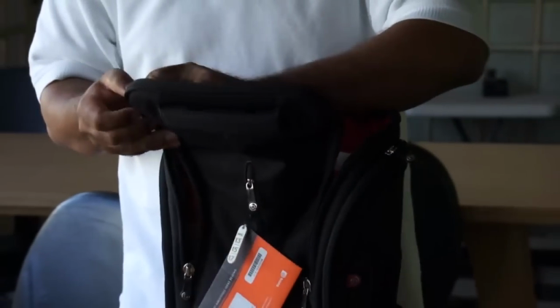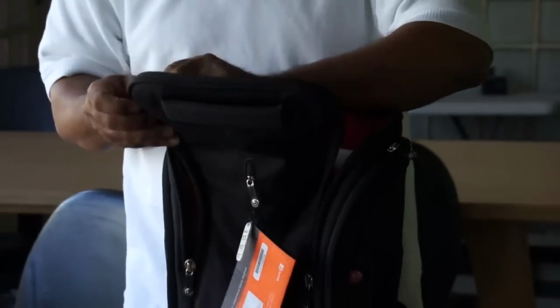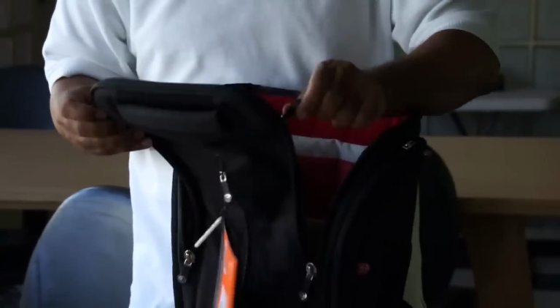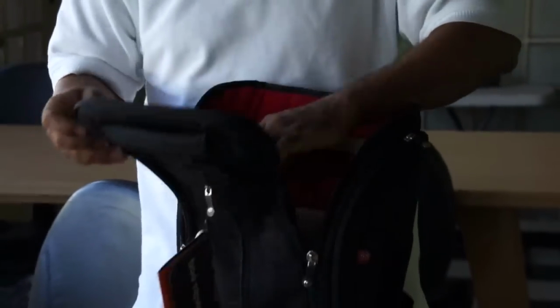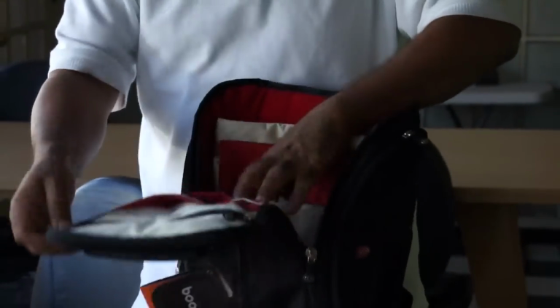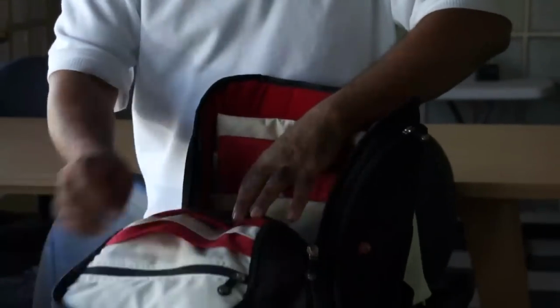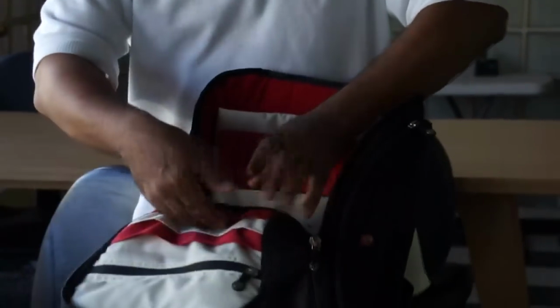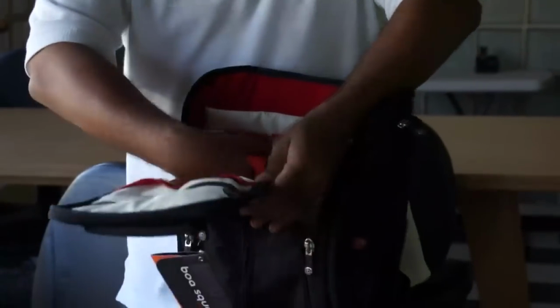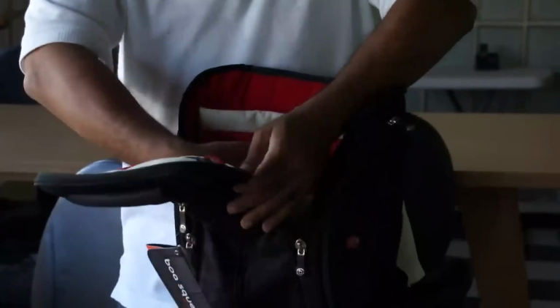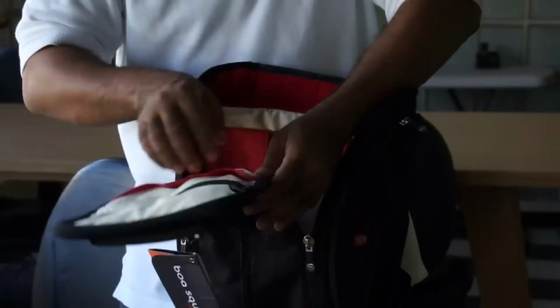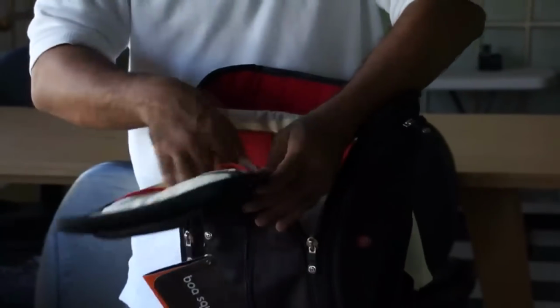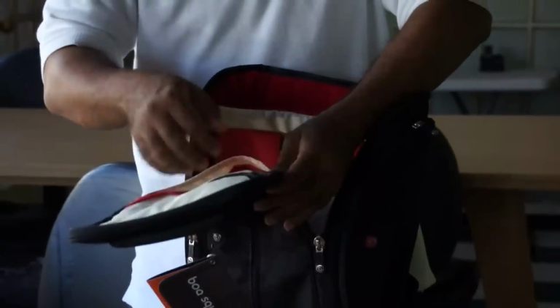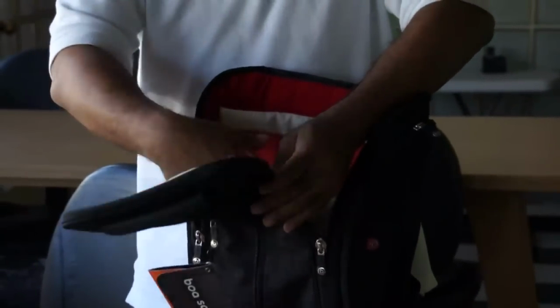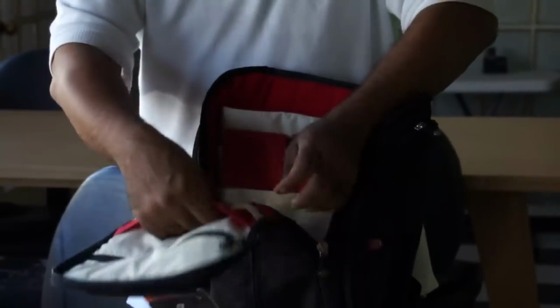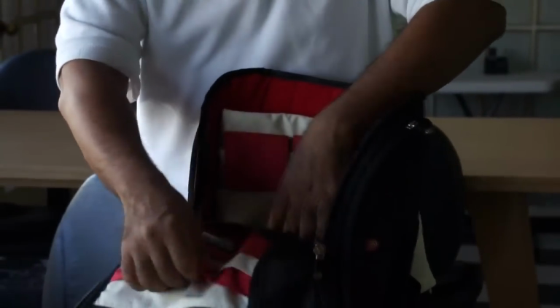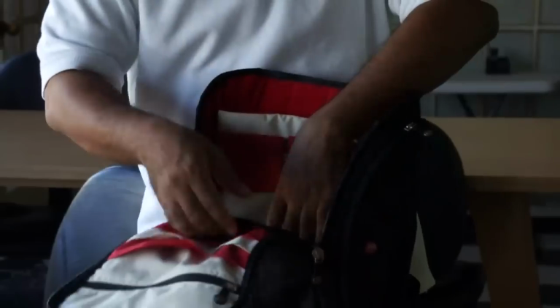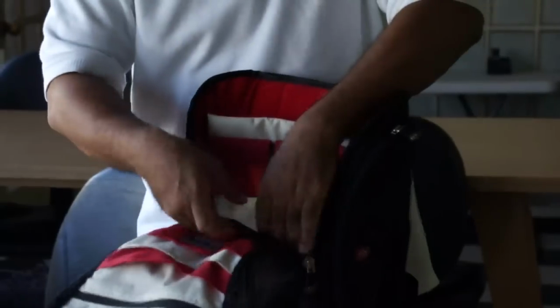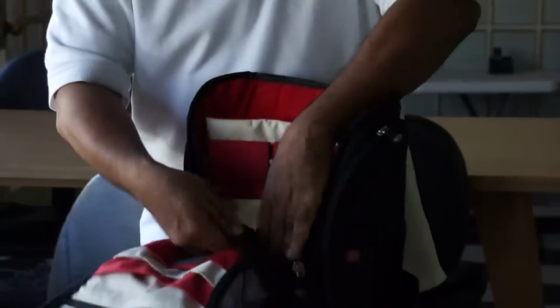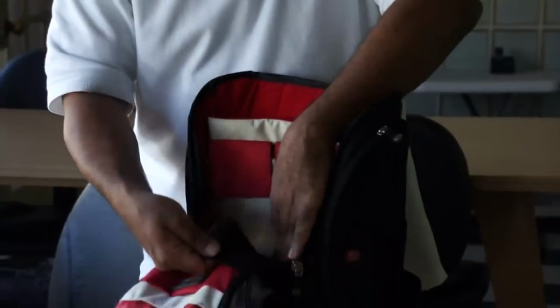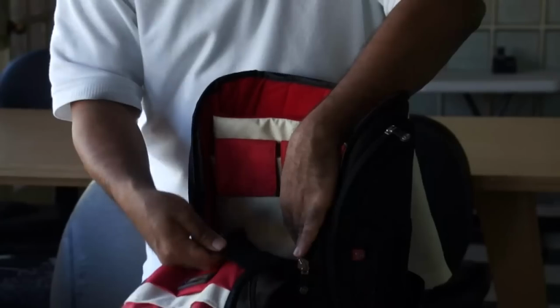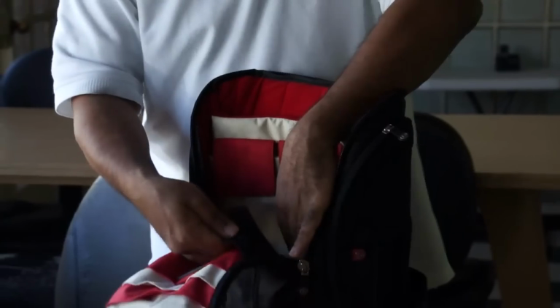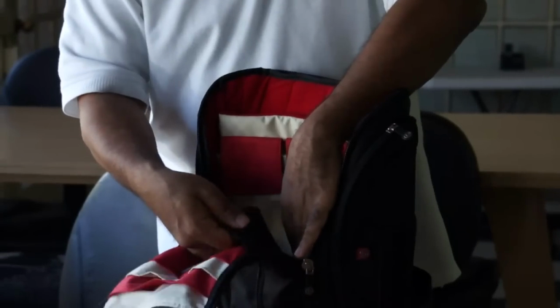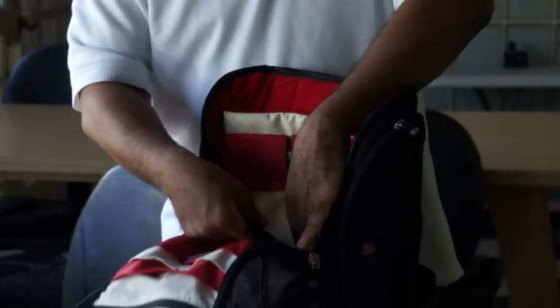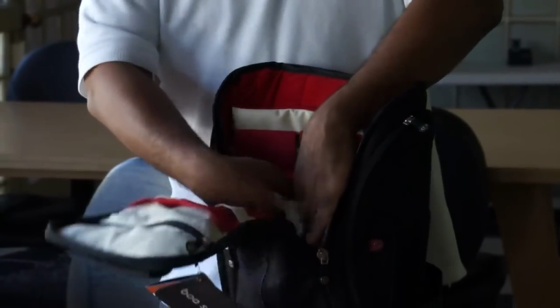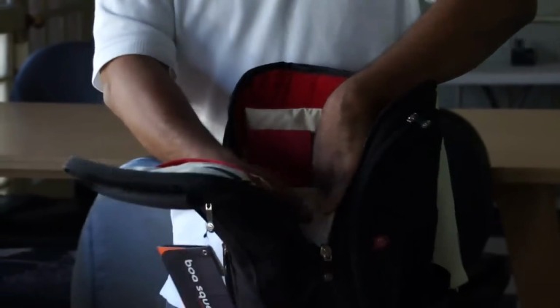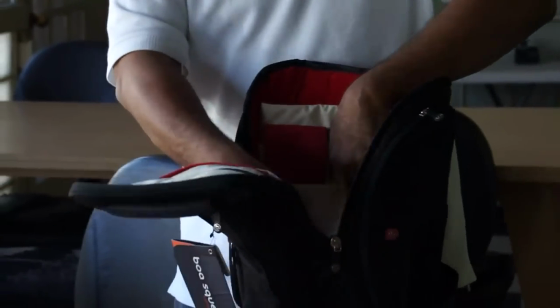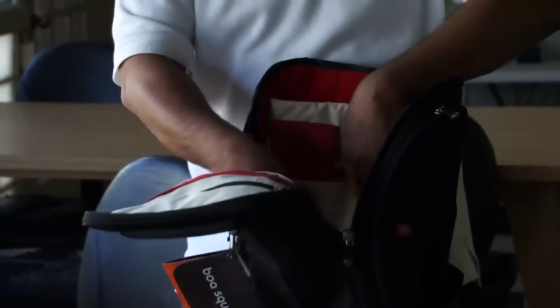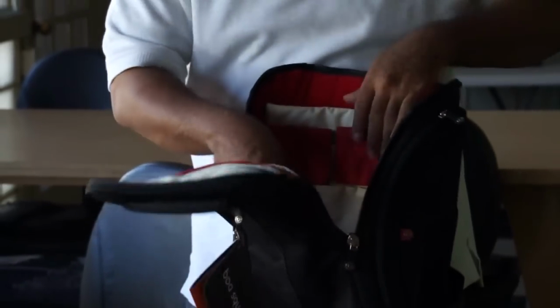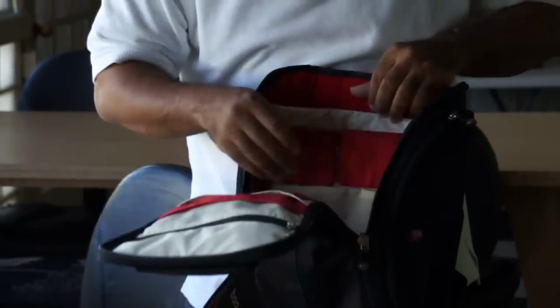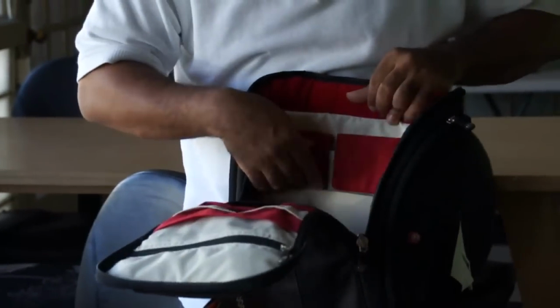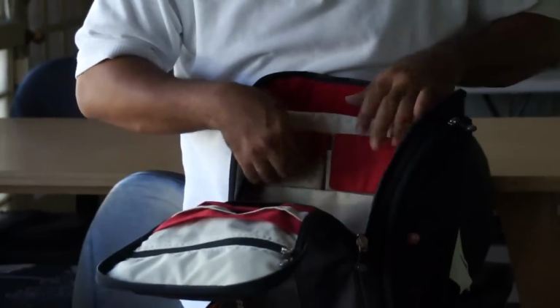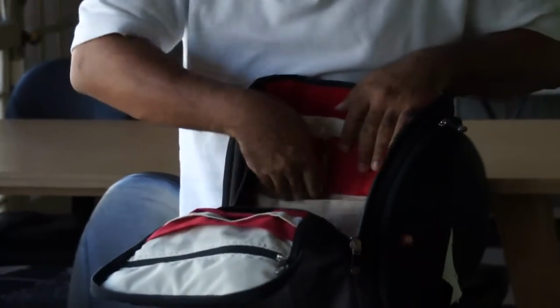Maybe a good spot for the iPhone too. You also have a couple of nice little pockets in the front for random things, and a net pocket which is good for hard drives so they're not bouncing all over the place.